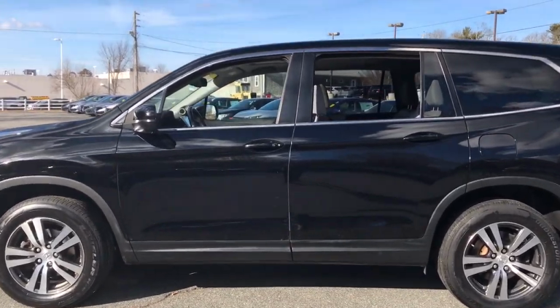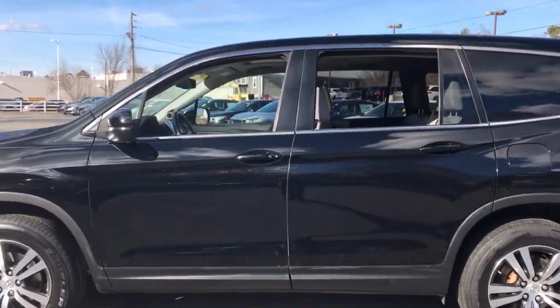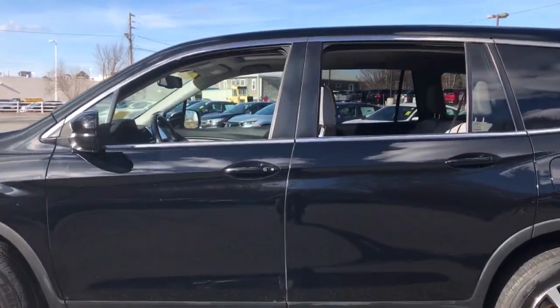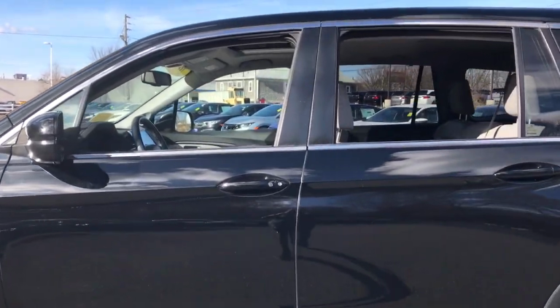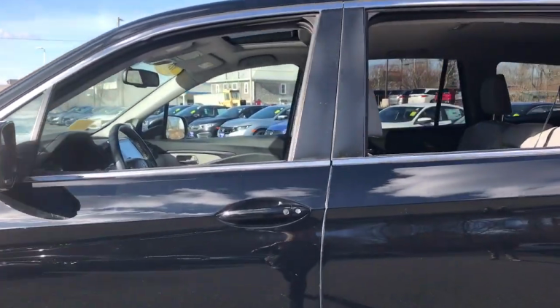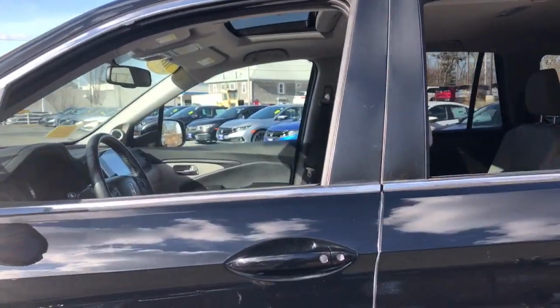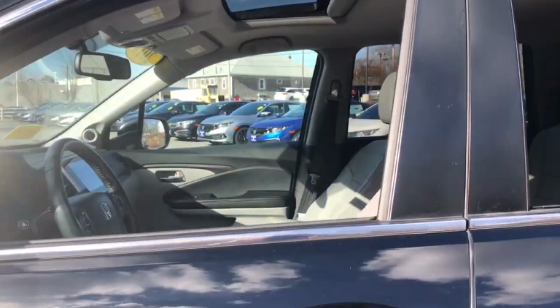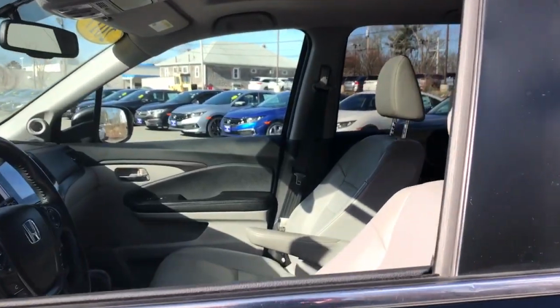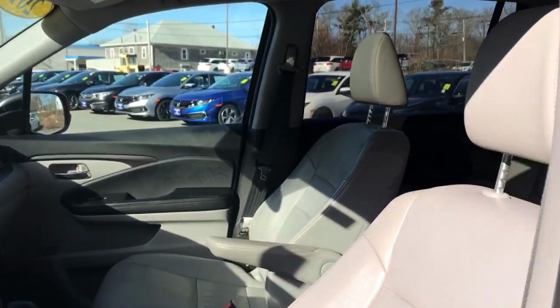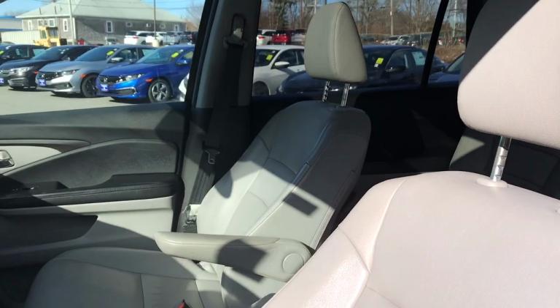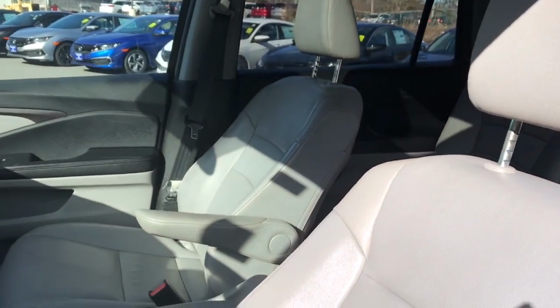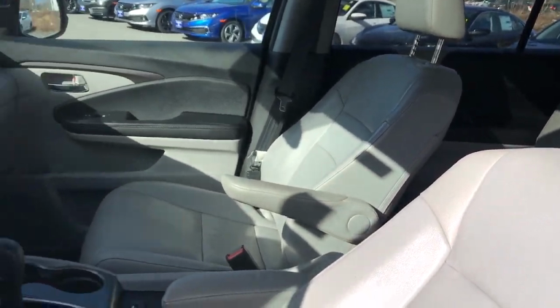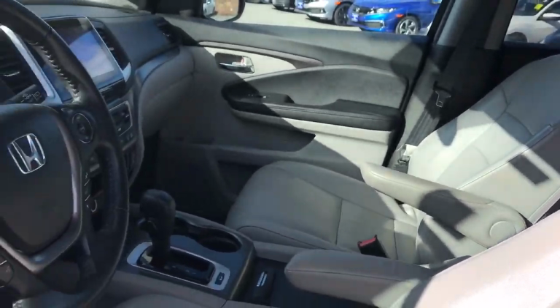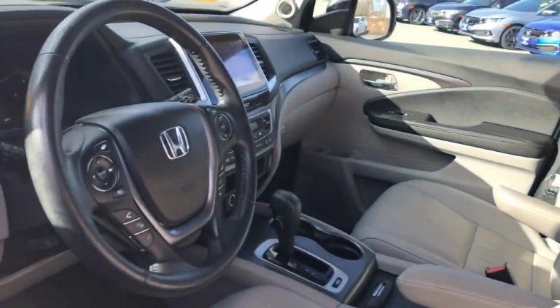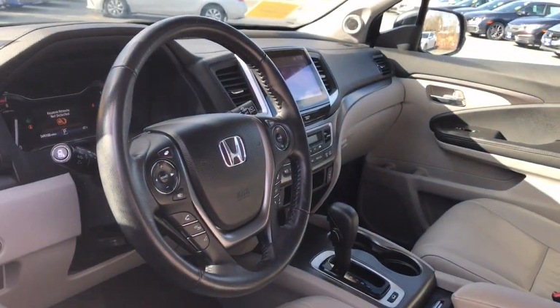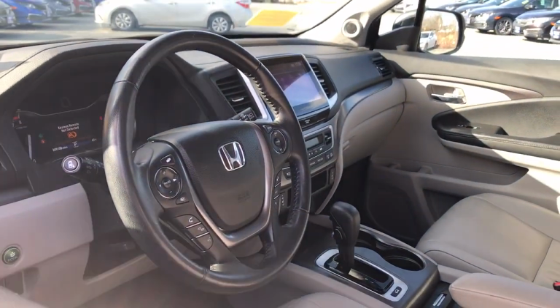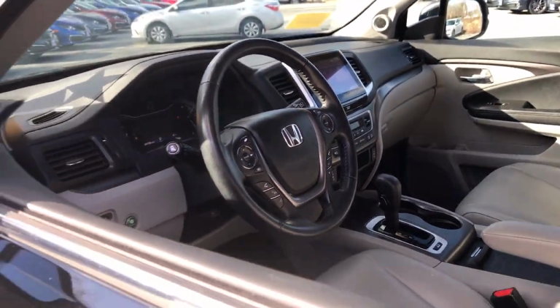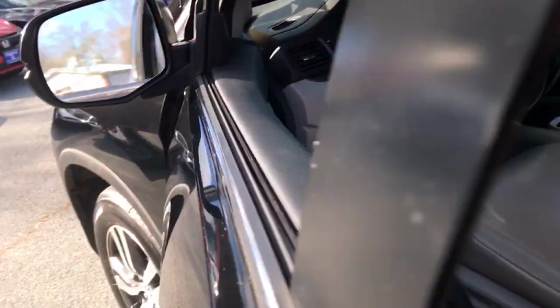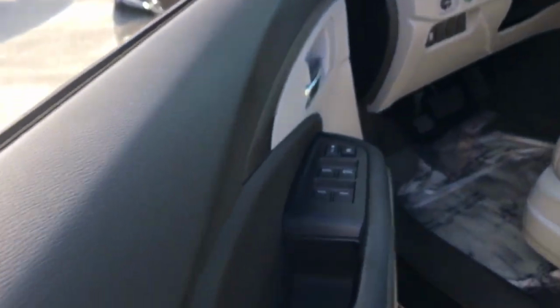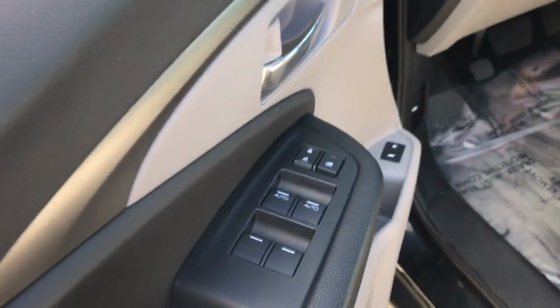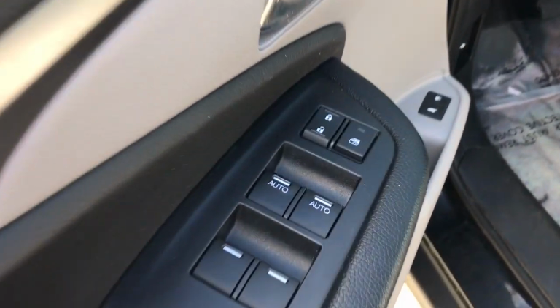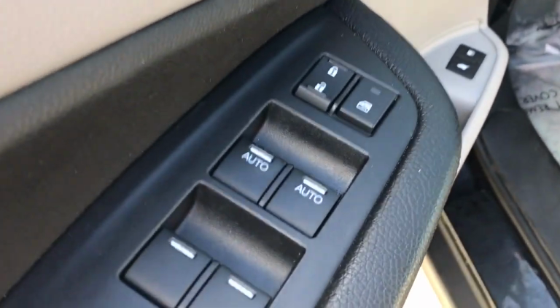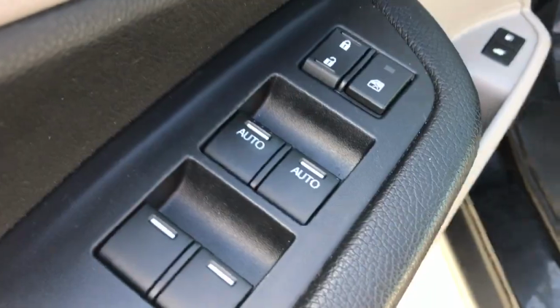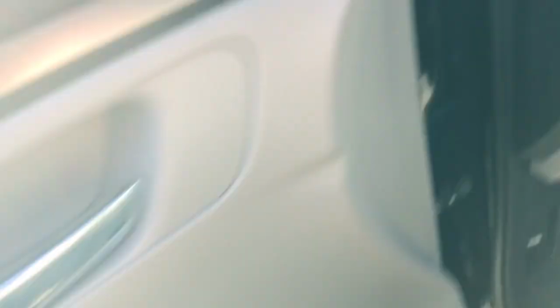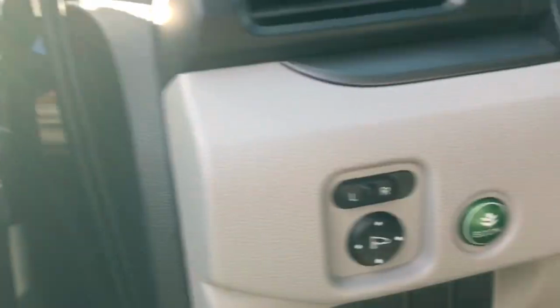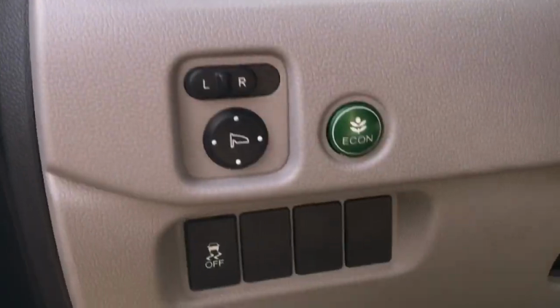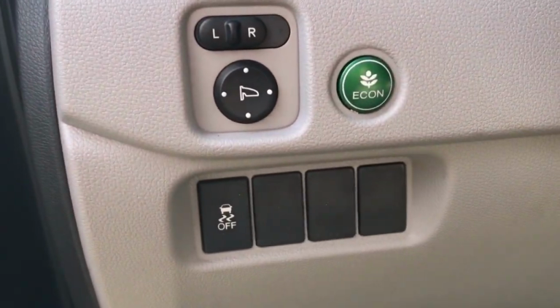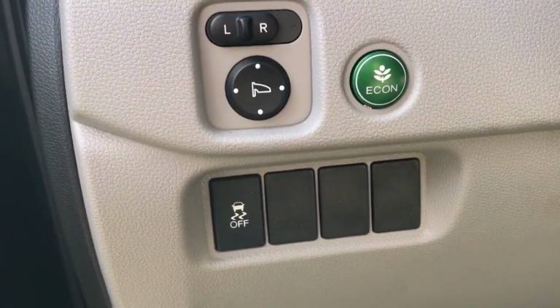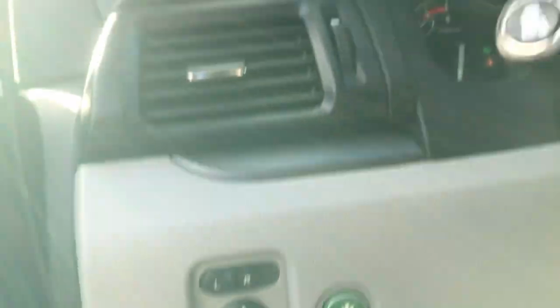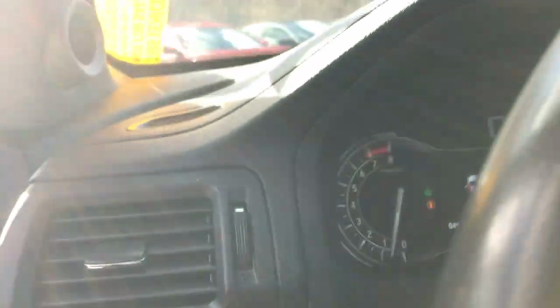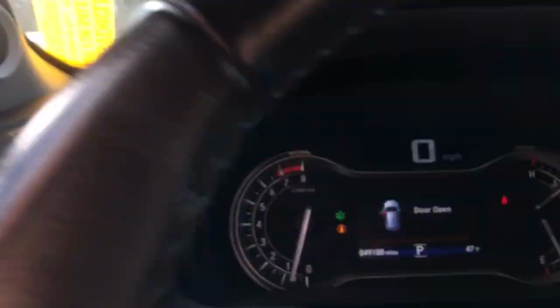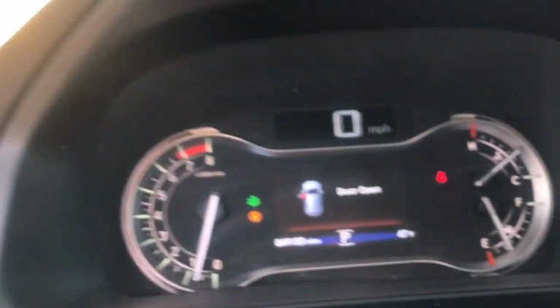This stylish Pilot delivers a smooth, comfortable passenger experience with seating for up to eight, the latest in safety and connectivity technology, powerful performance, all-wheel drive, and ample cargo space.